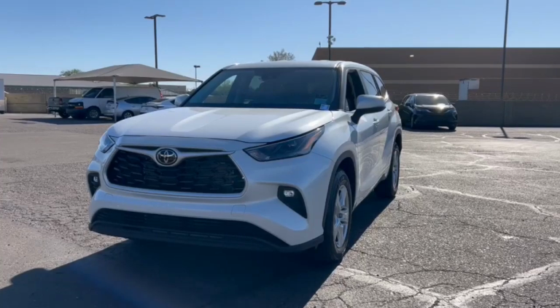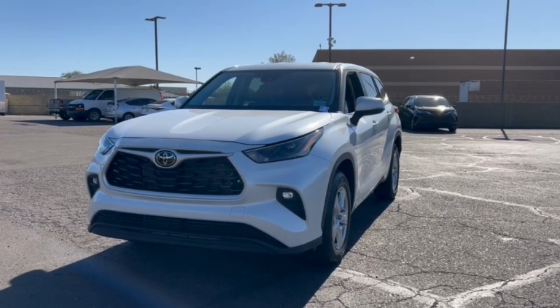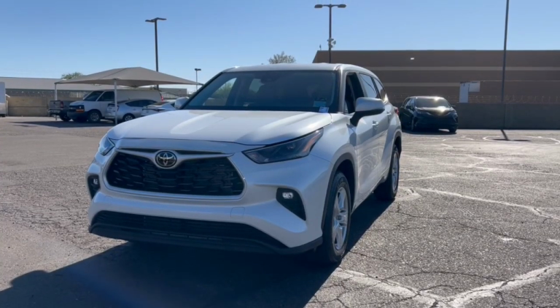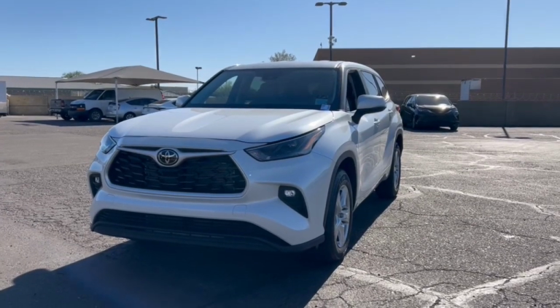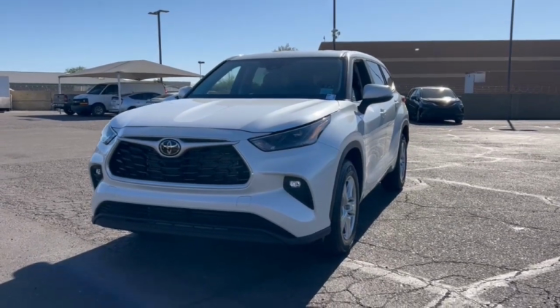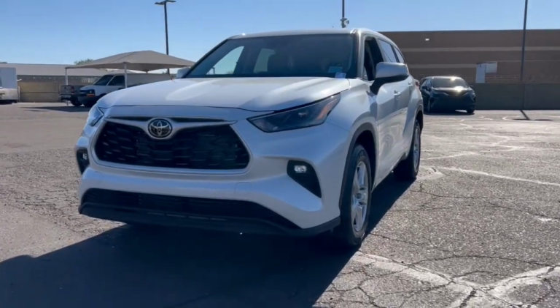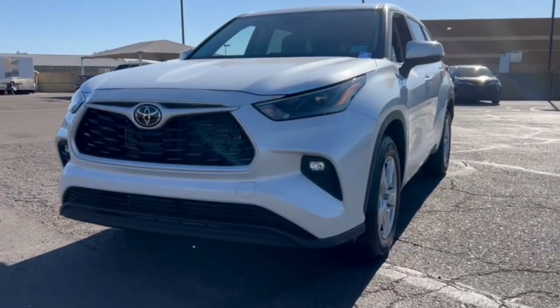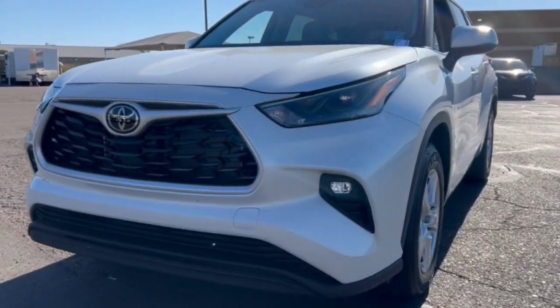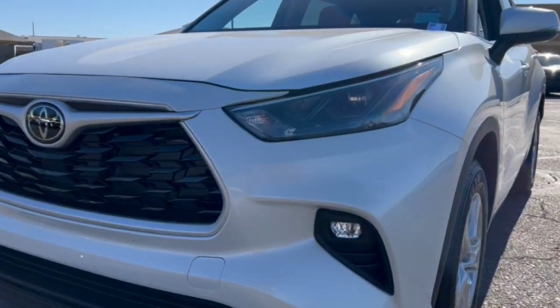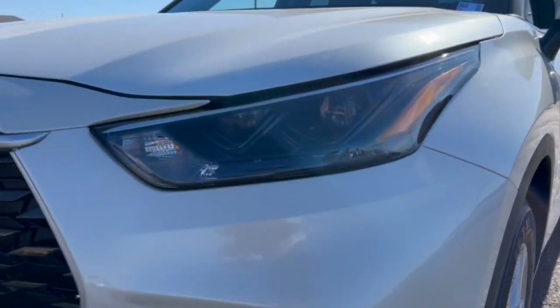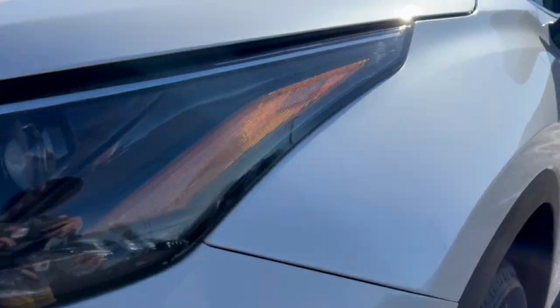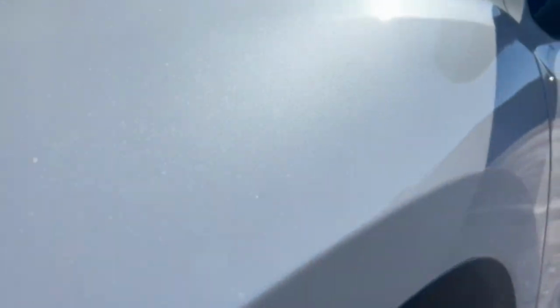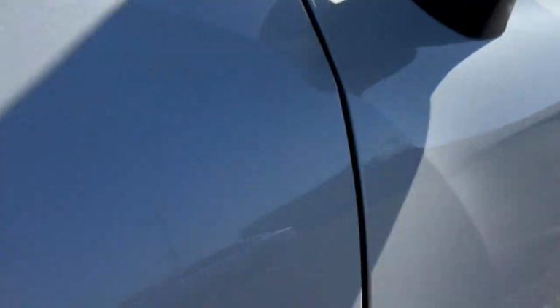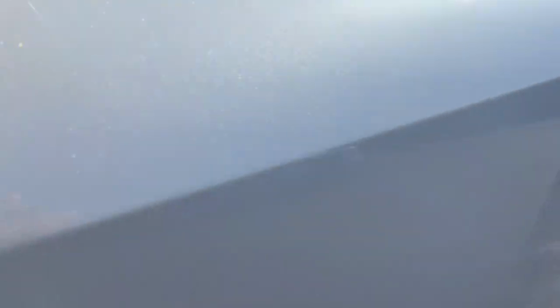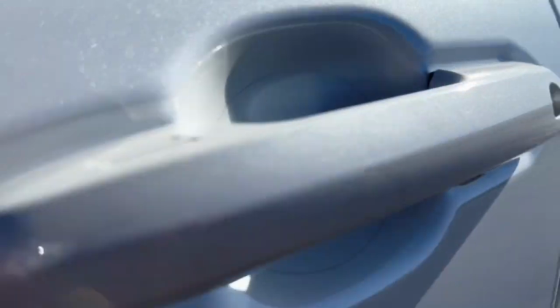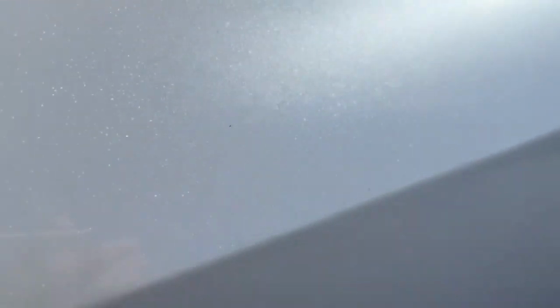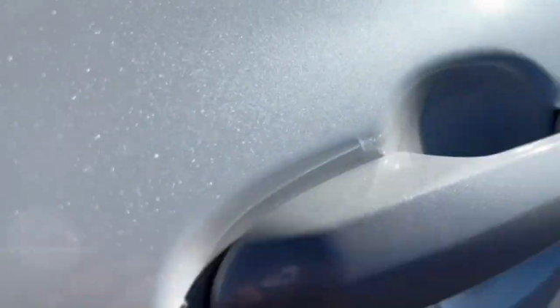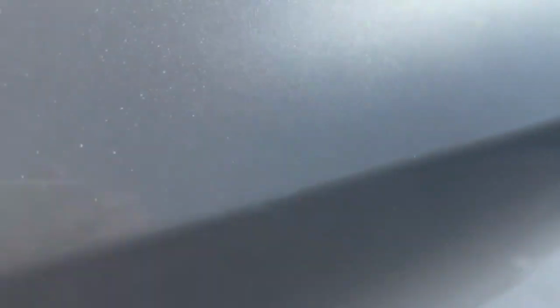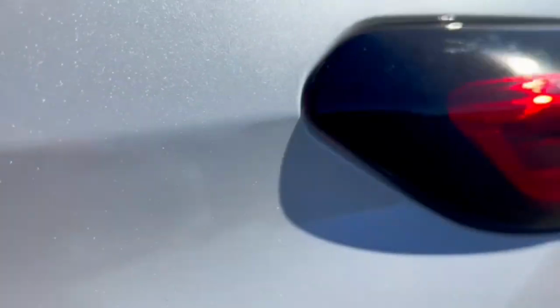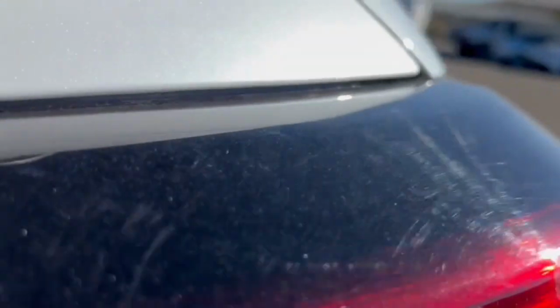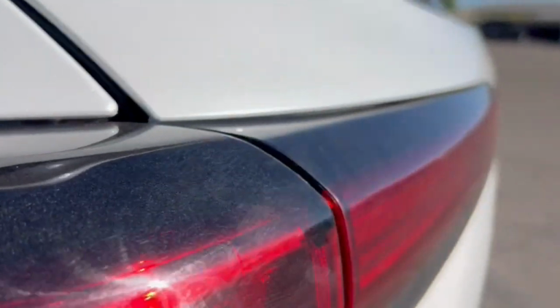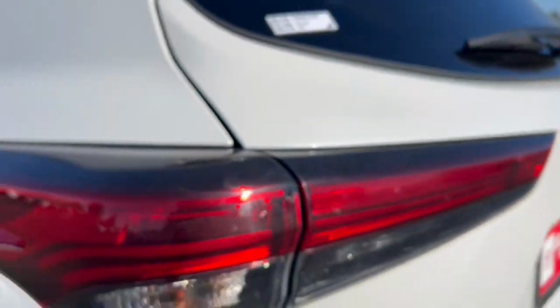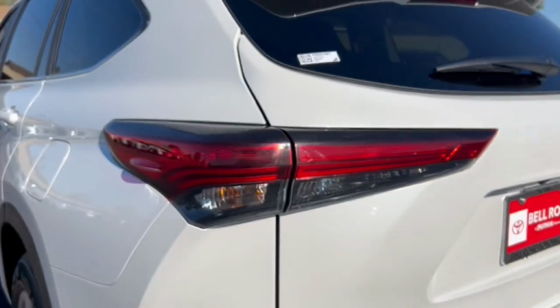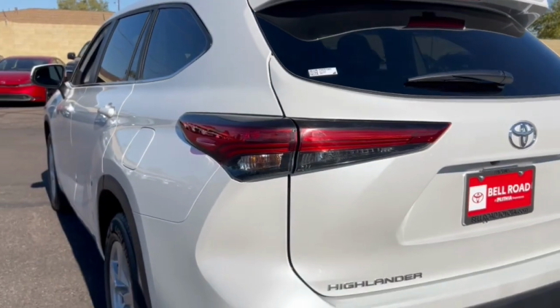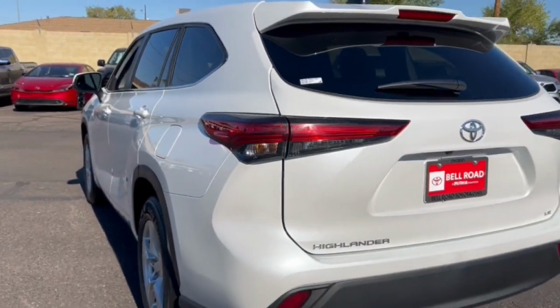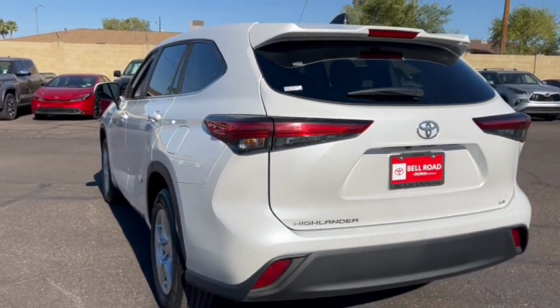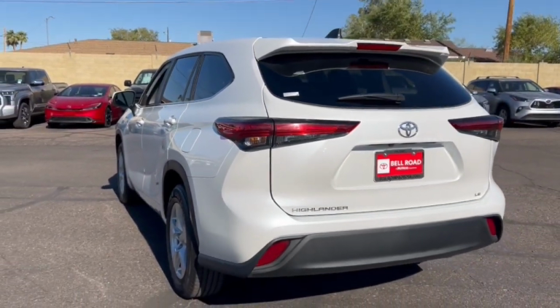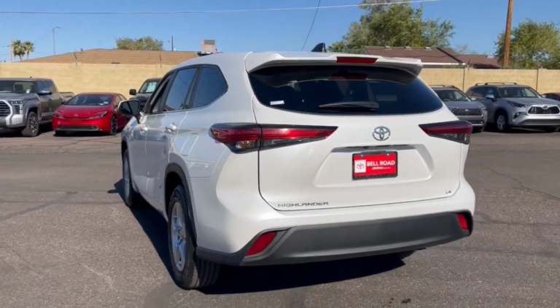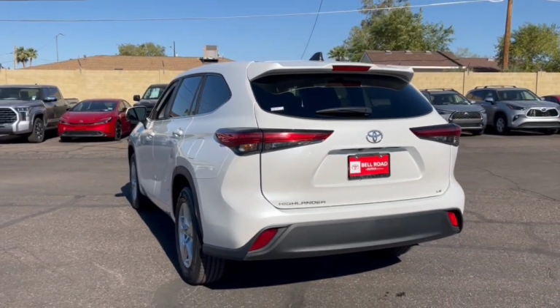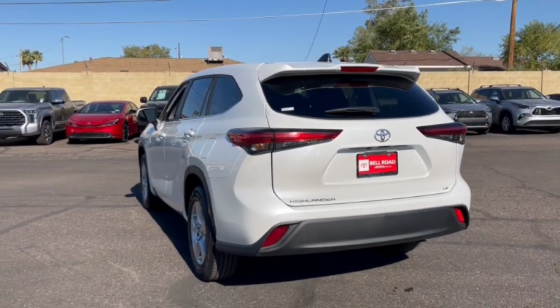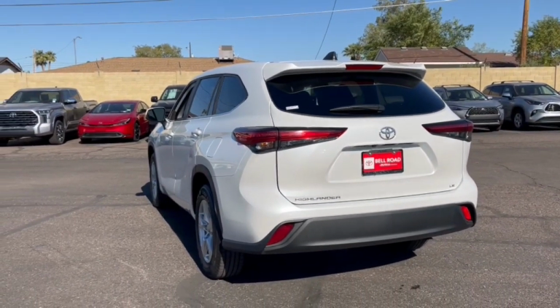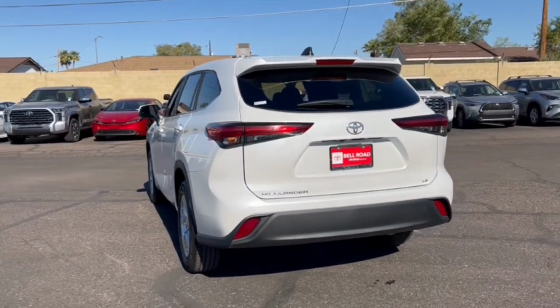Get a feel for the 2023 Toyota Highlander. With less than 10,000 miles on the odometer, this vehicle stands out from the rest. Give your family this spacious, efficient Highlander and start building your road trip memories.